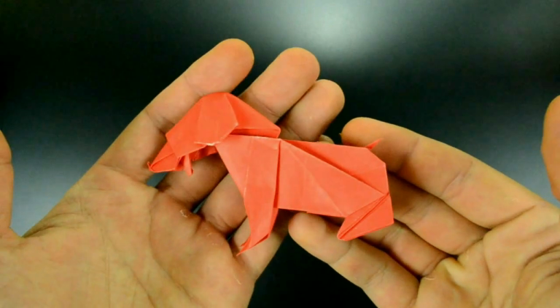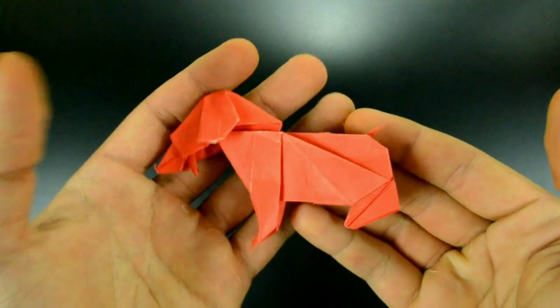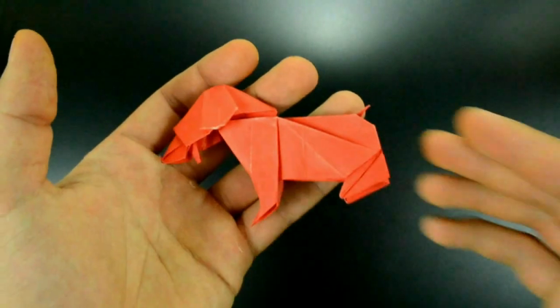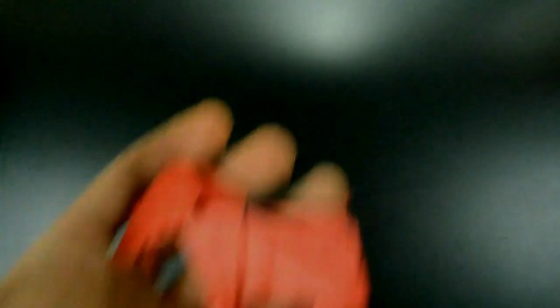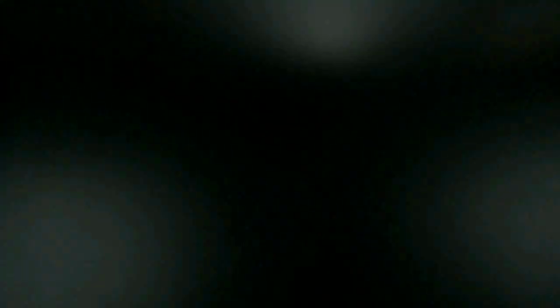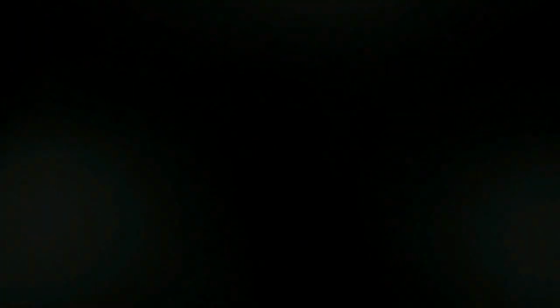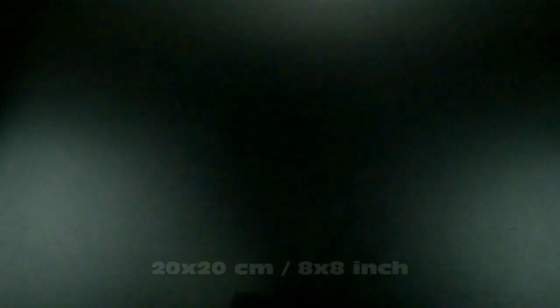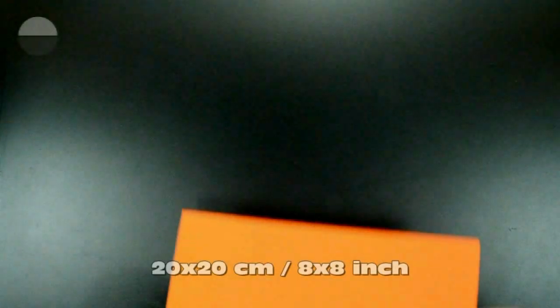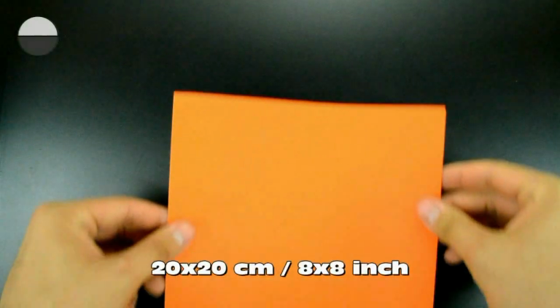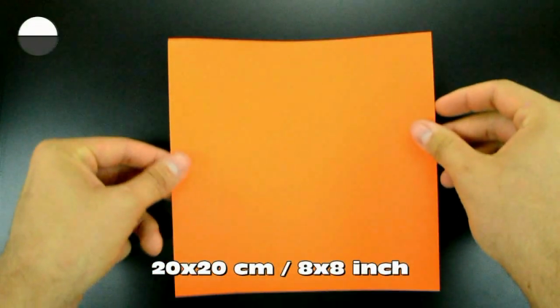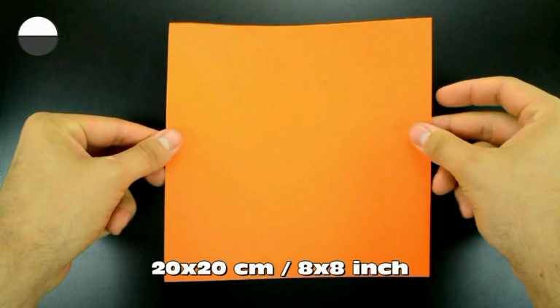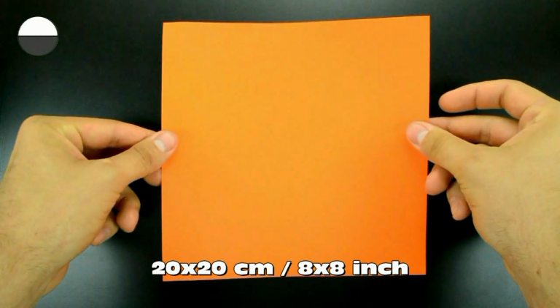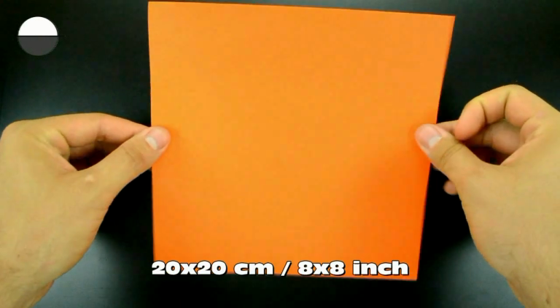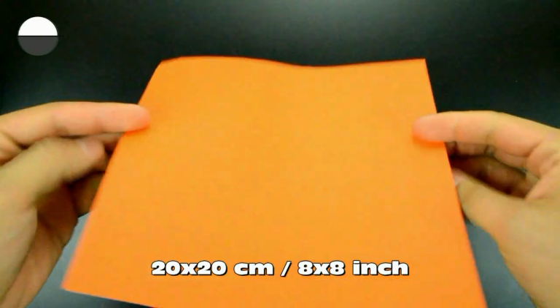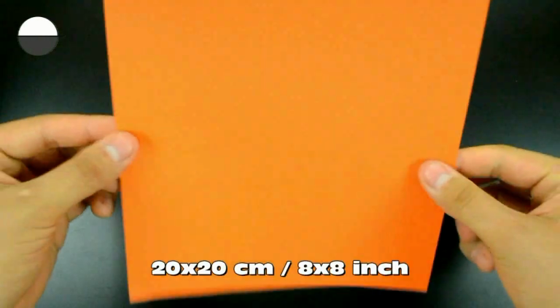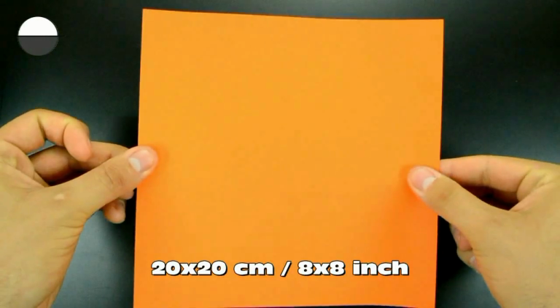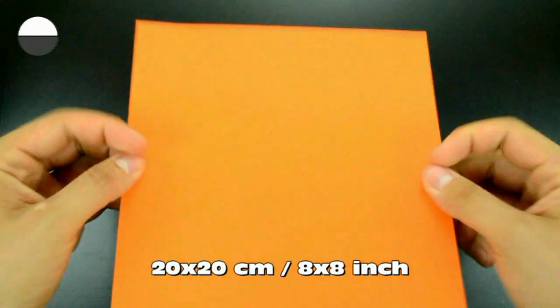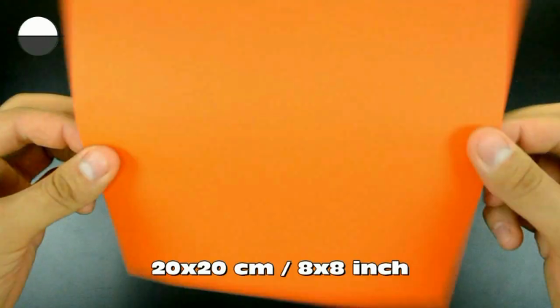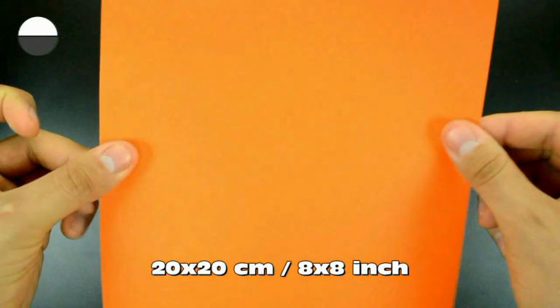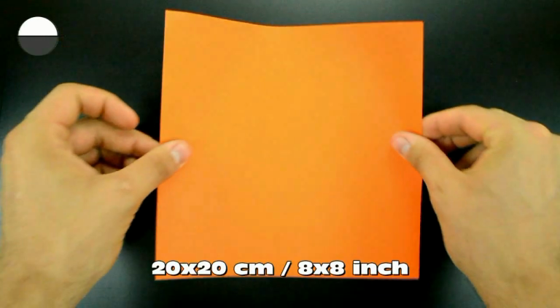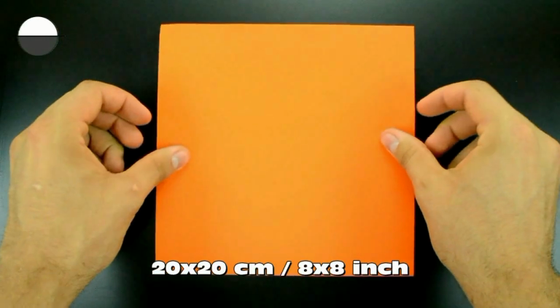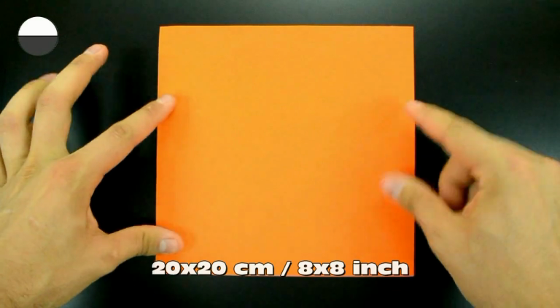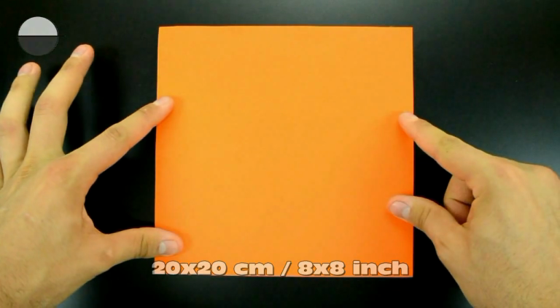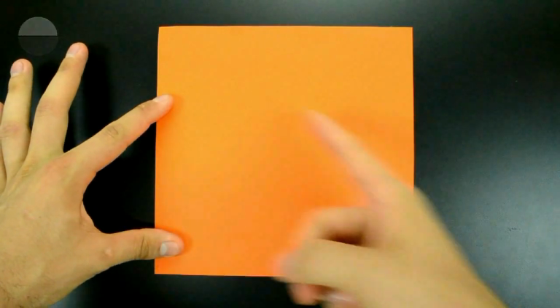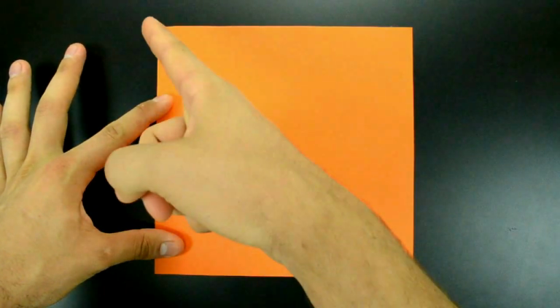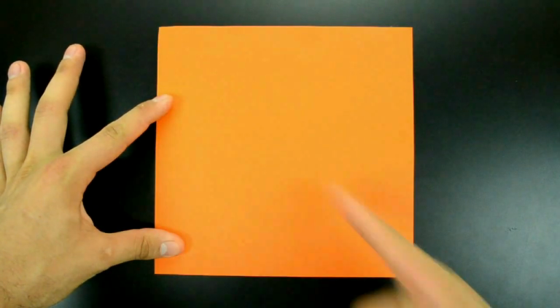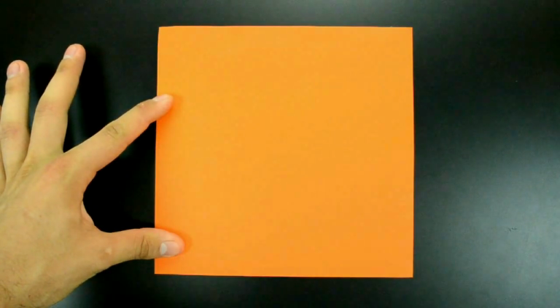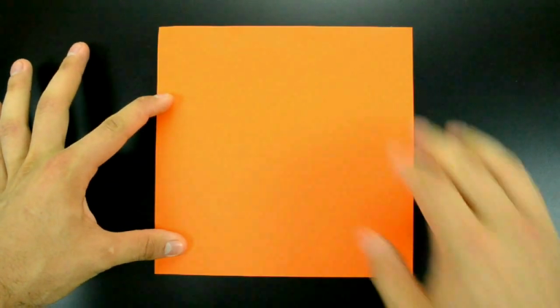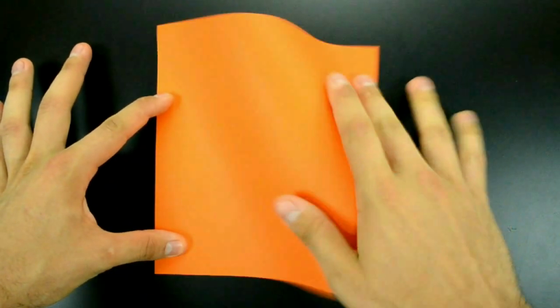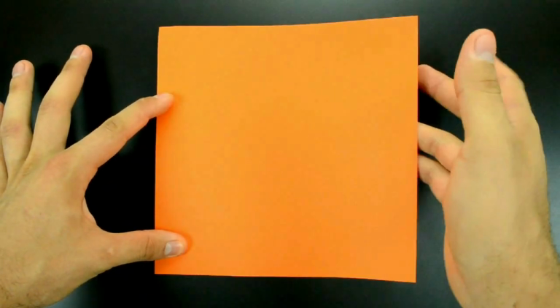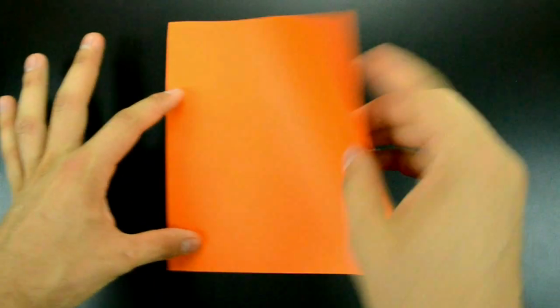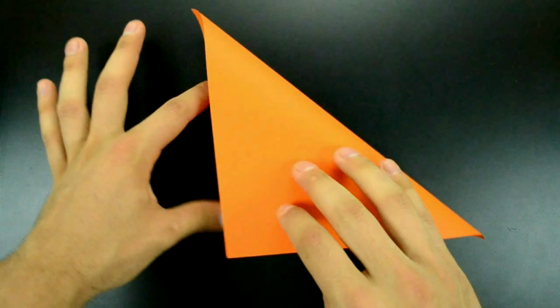To do this you only need one square of paper. If only one side is colored, it starts with the white side up, and the first step is to fold in half on the diagonal, just like that.